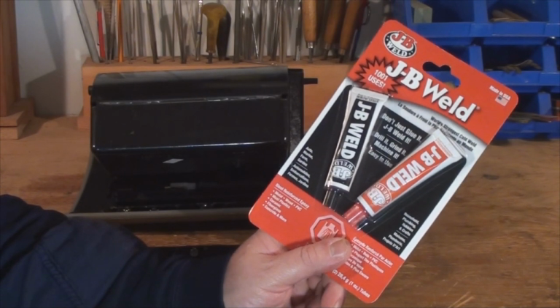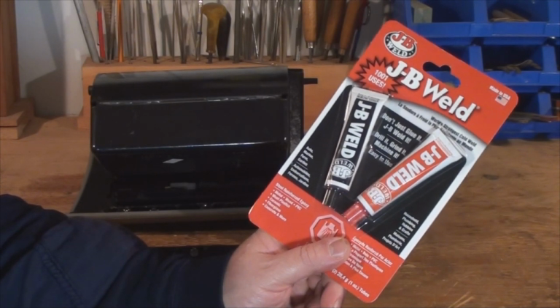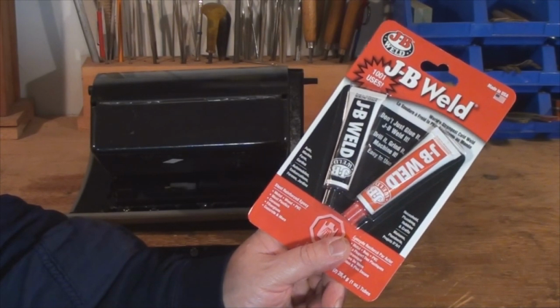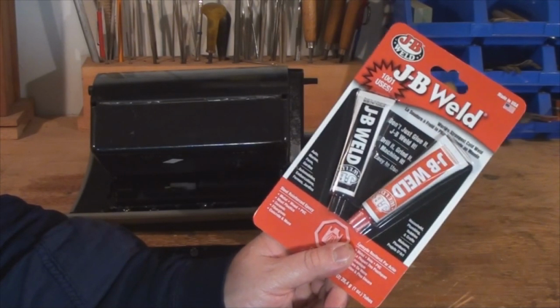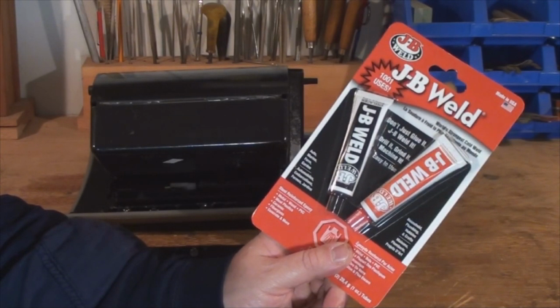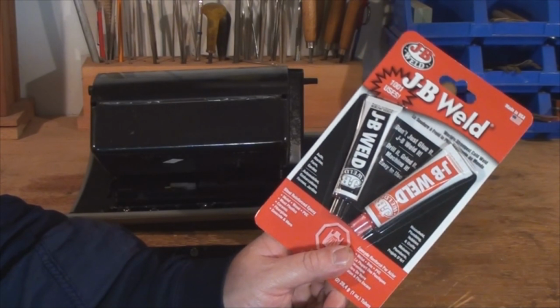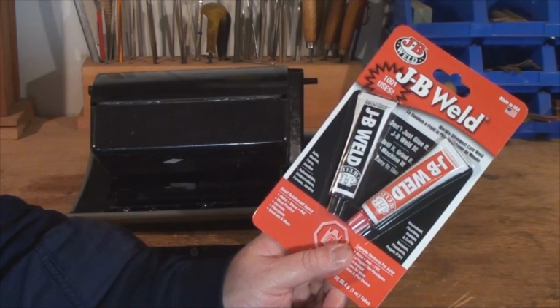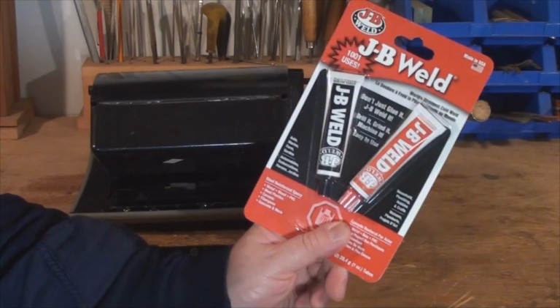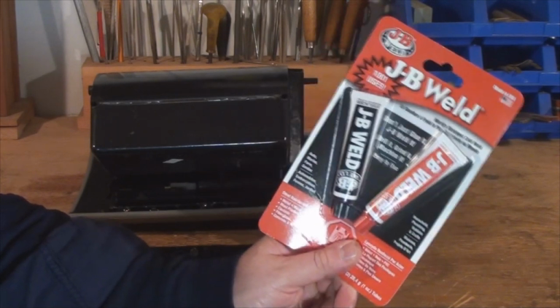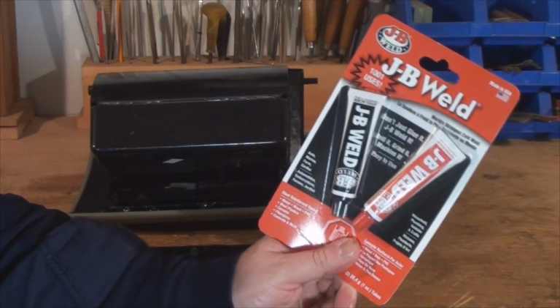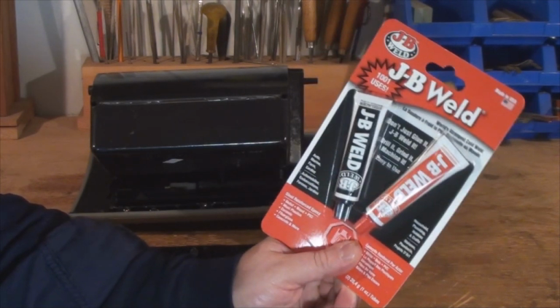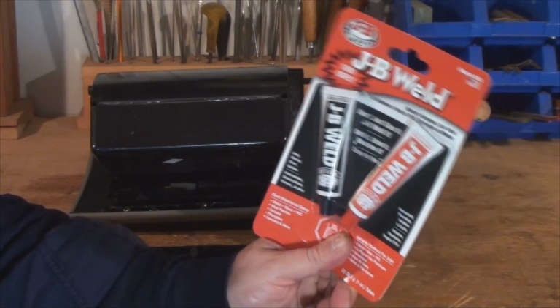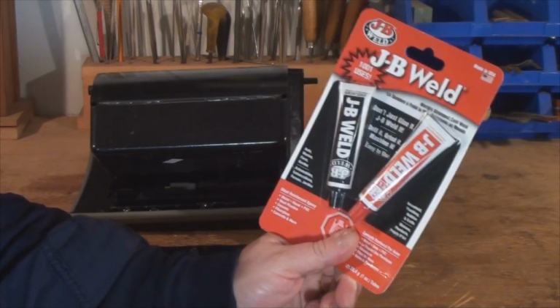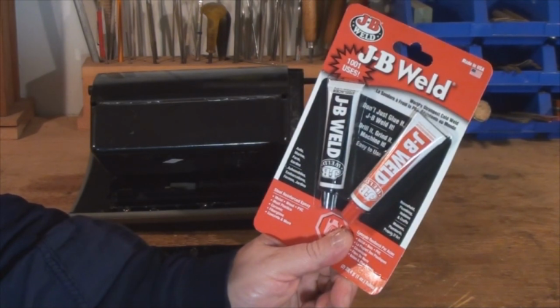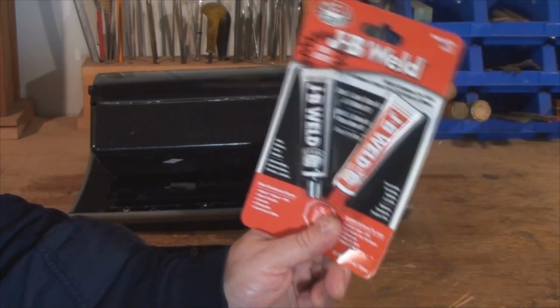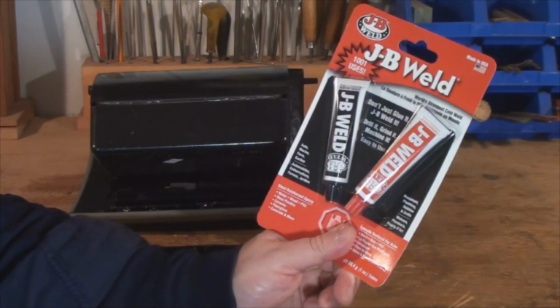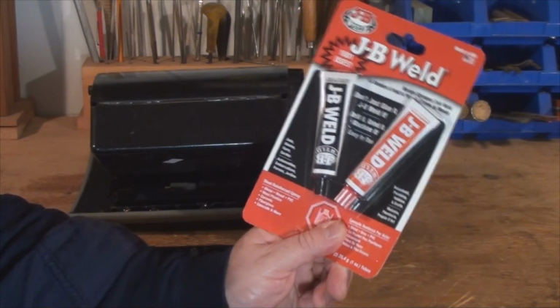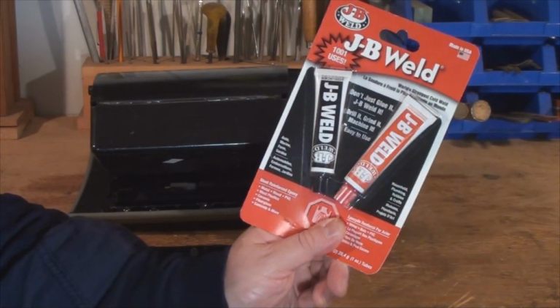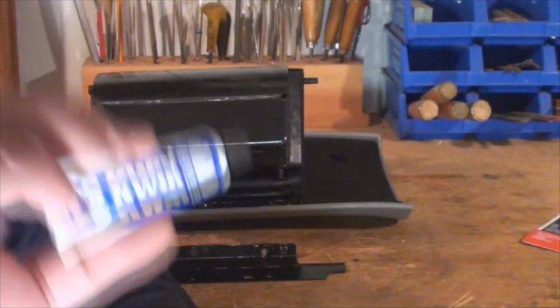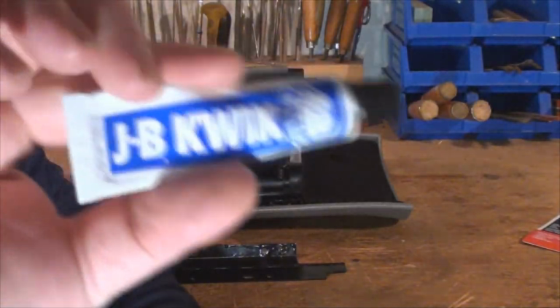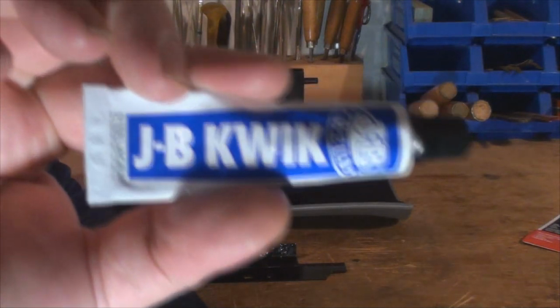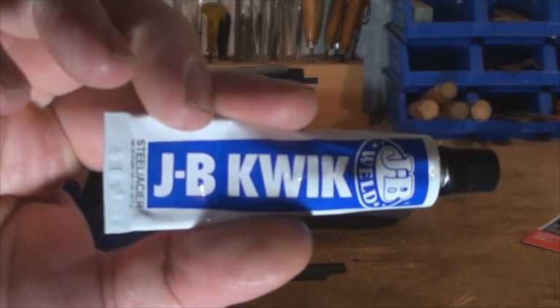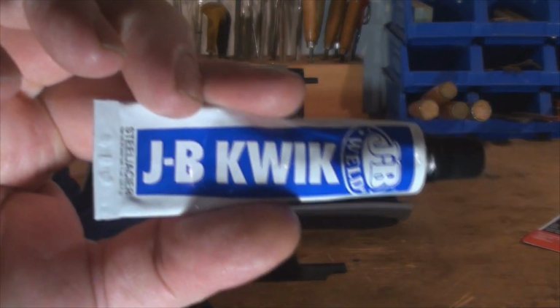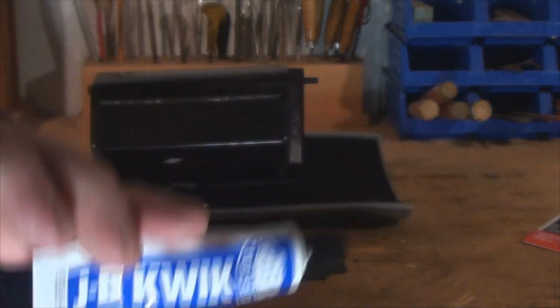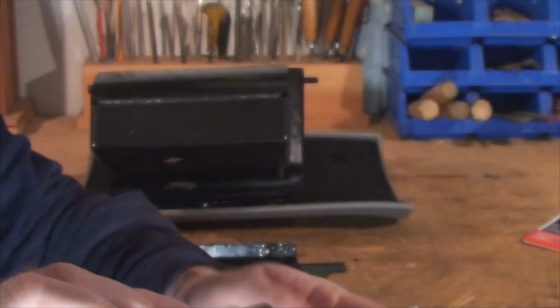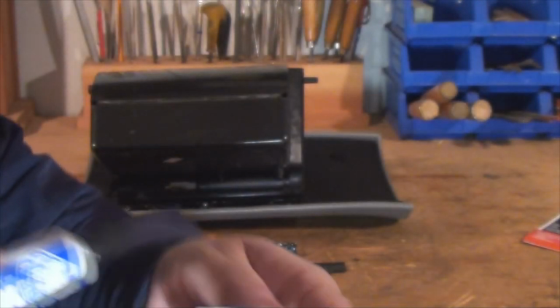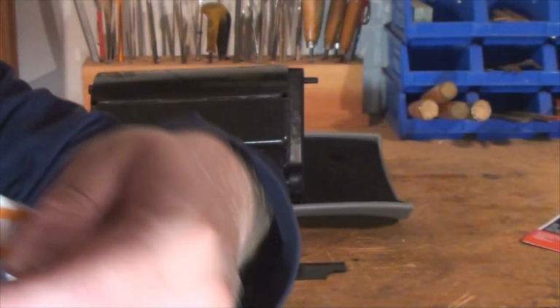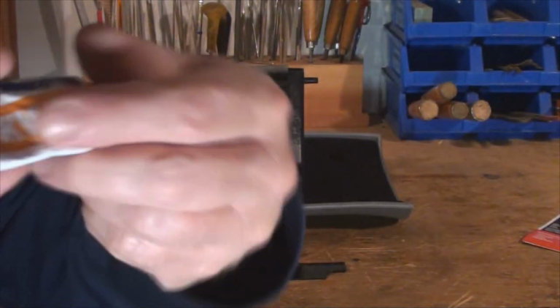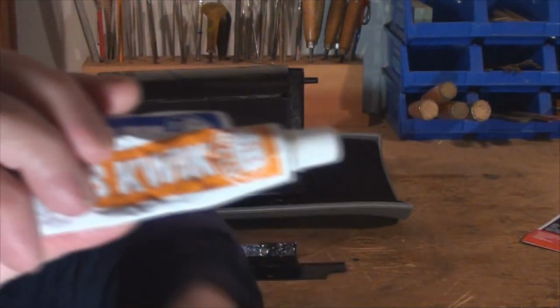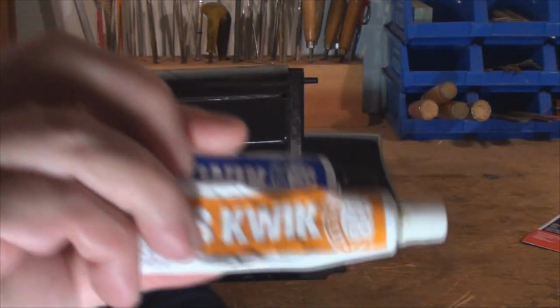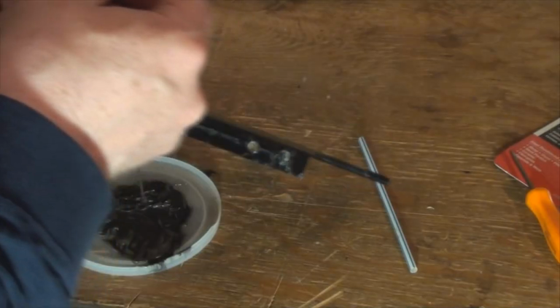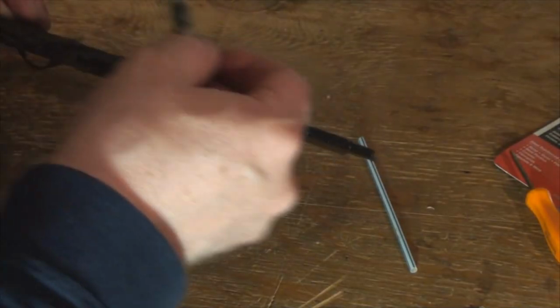I use JB Weld and JB Quick for wood, plastic, and metal repairs, just about anywhere — at home, work, auto, marine. It bonds great, it's remarkably strong, and it's sandable and therefore shapeable.